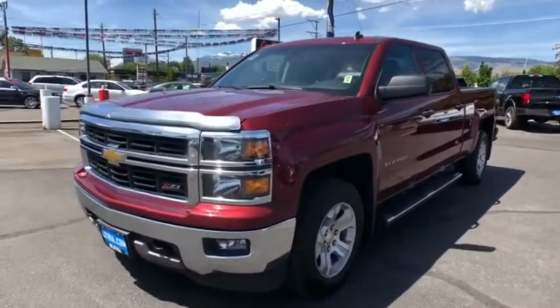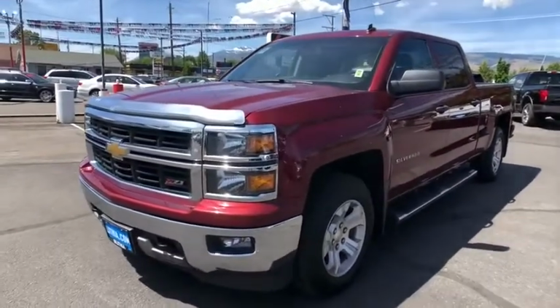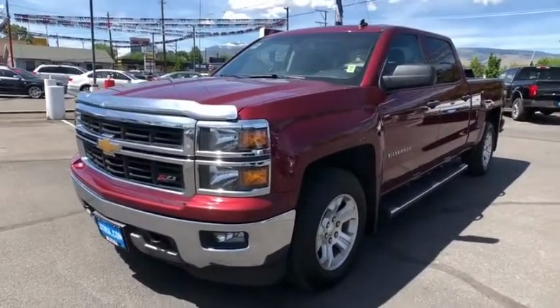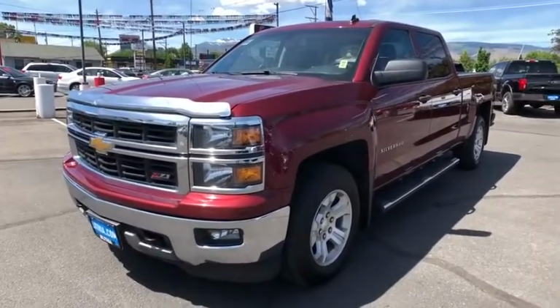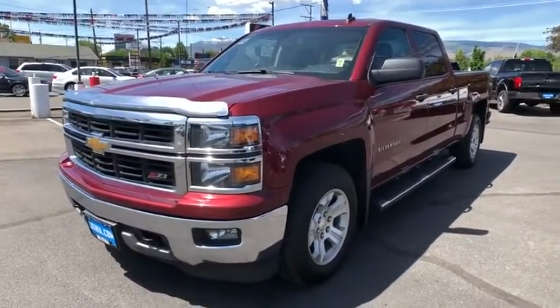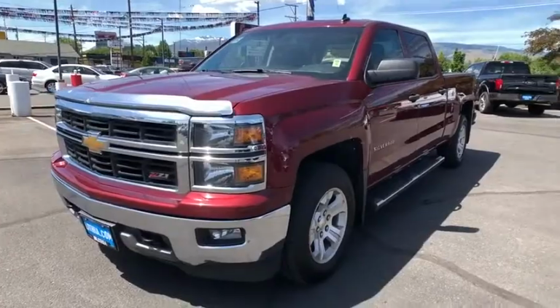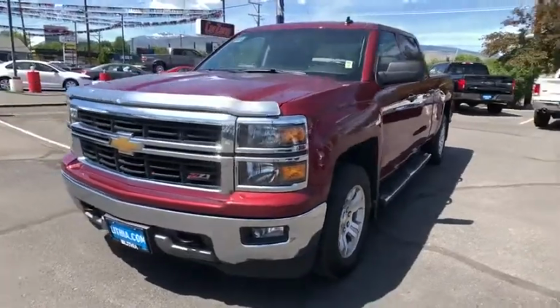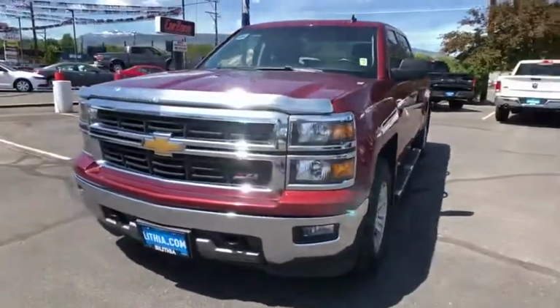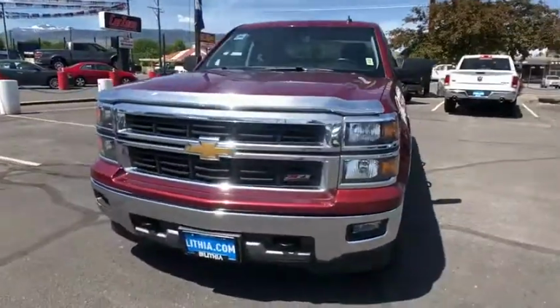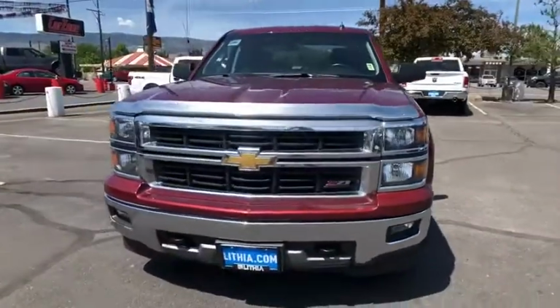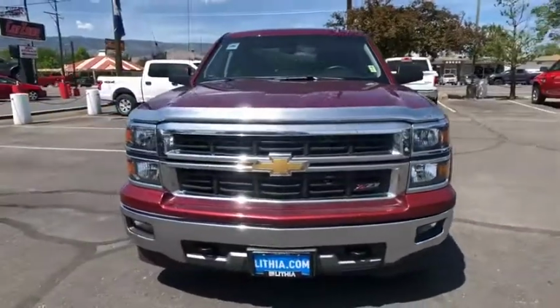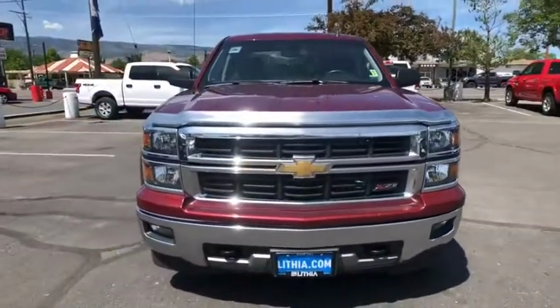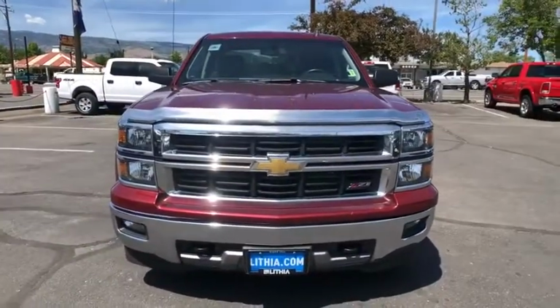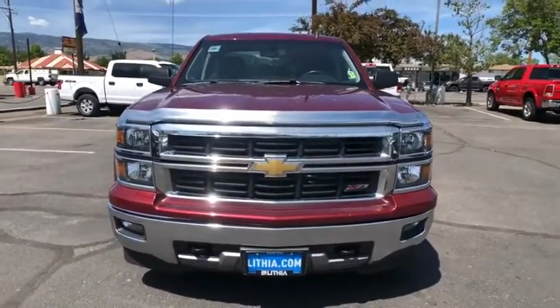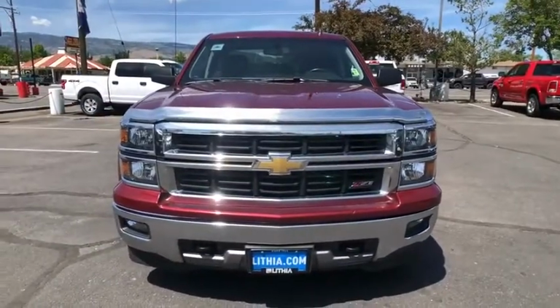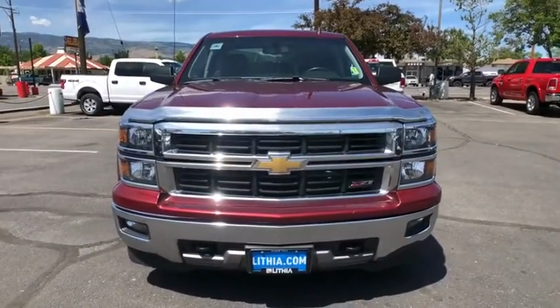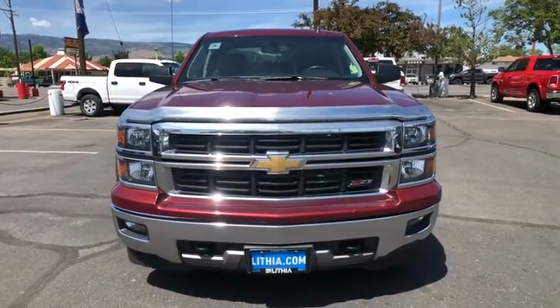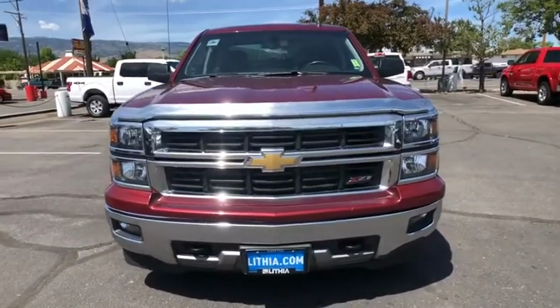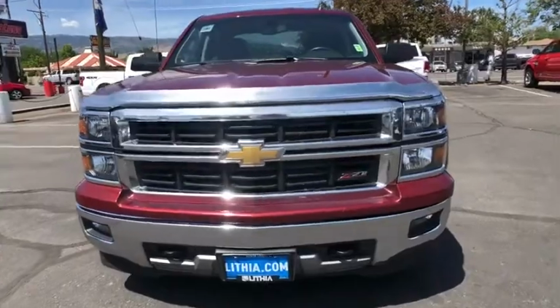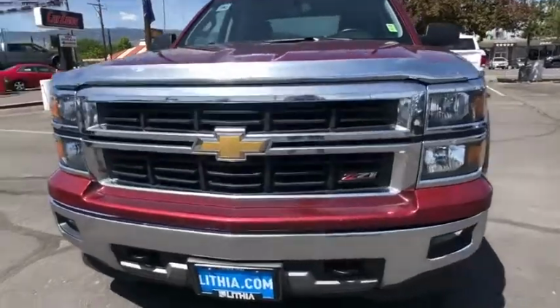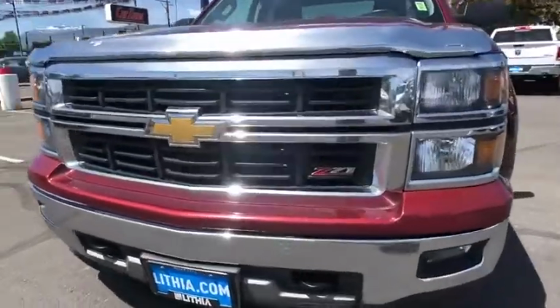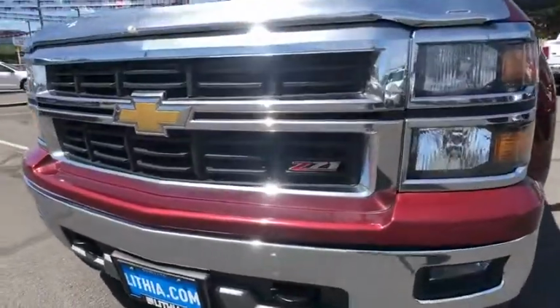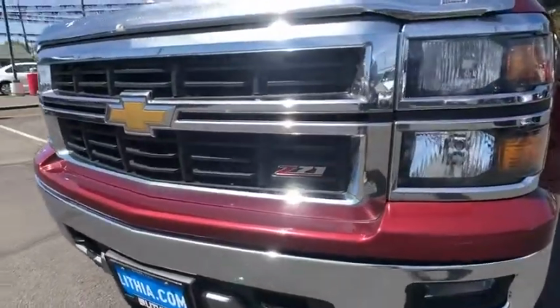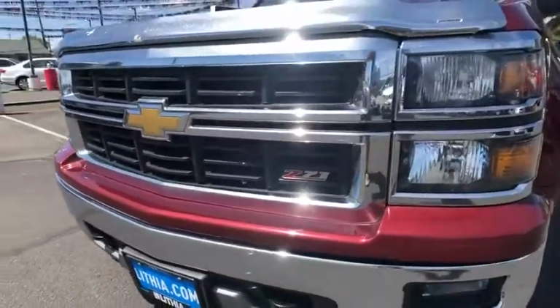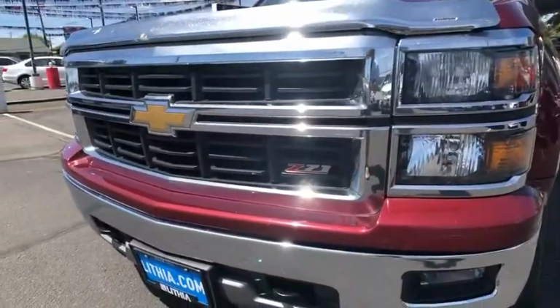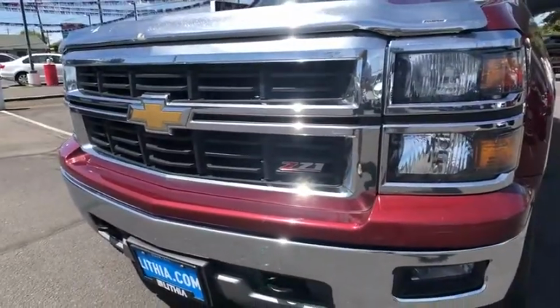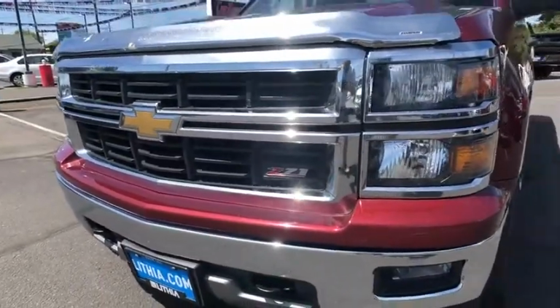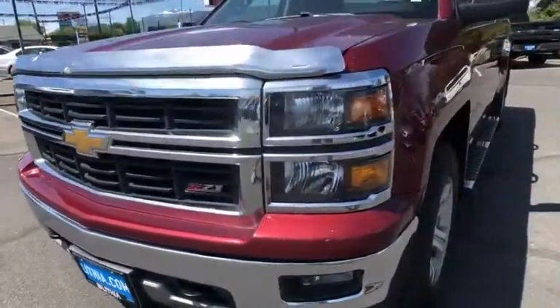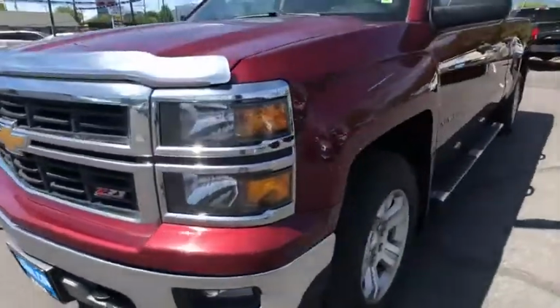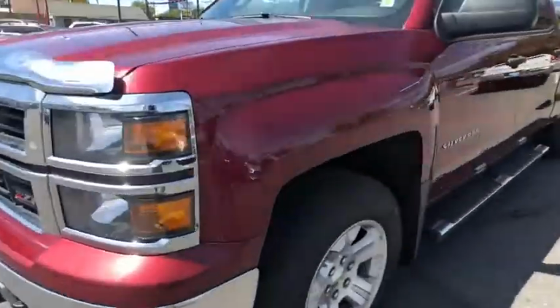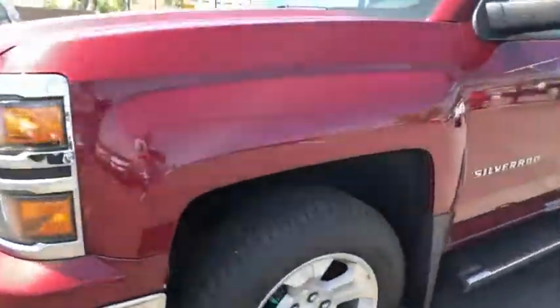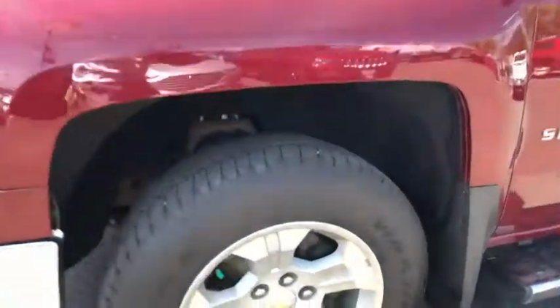Four-wheel disc brakes, rear defrost, AM-FM stereo radio, heated driver seat, CD player, MP3 player, fog lamps, power windows, electronic stability control. Come take a test drive today.